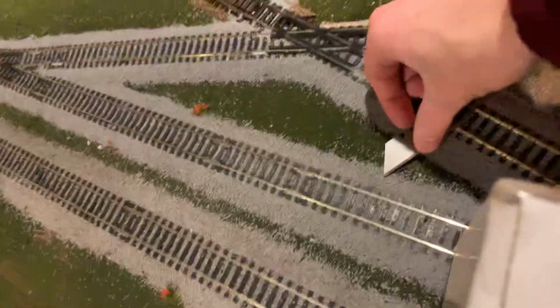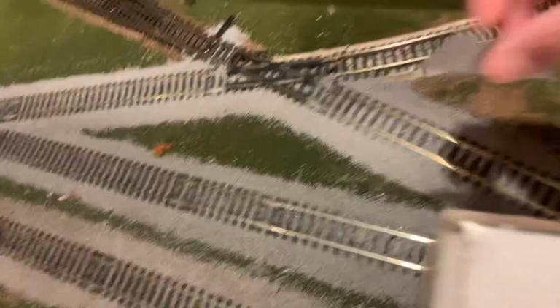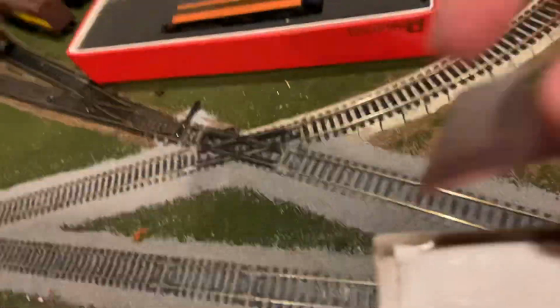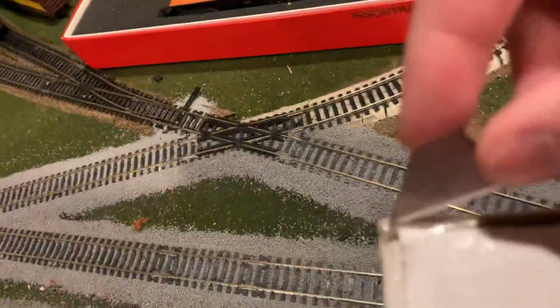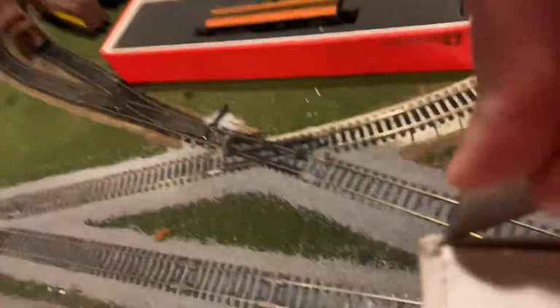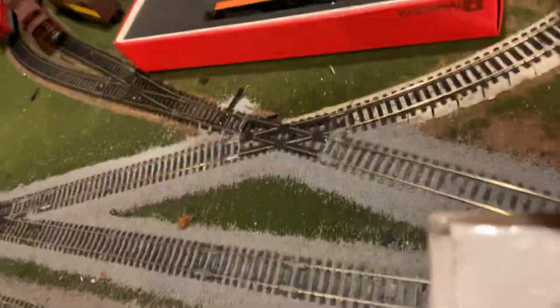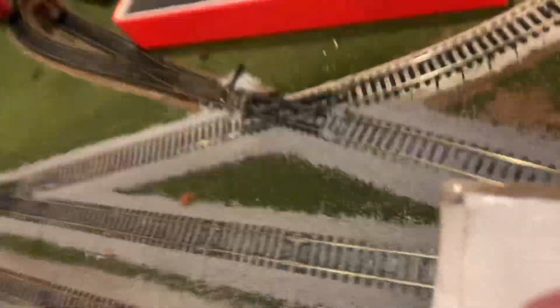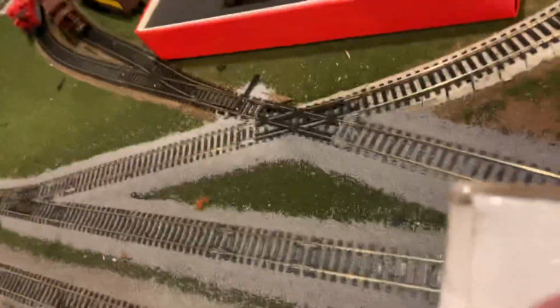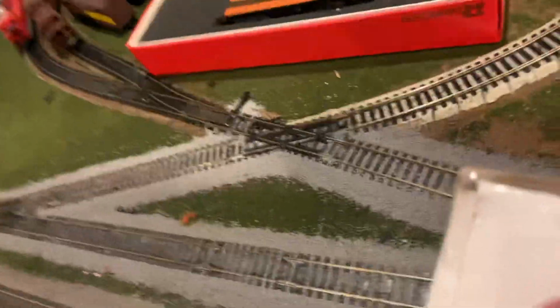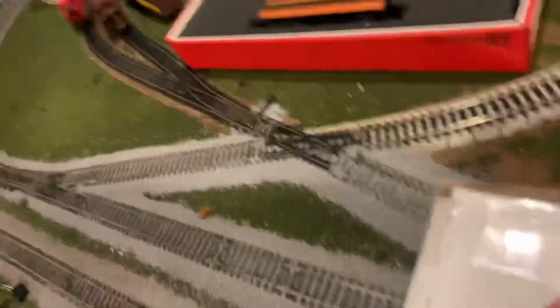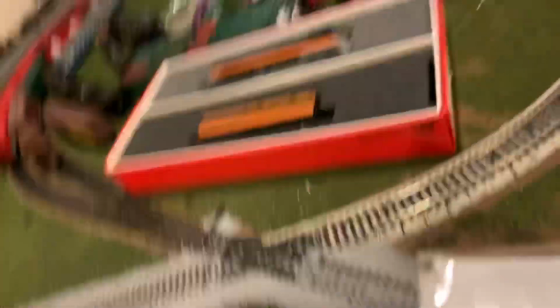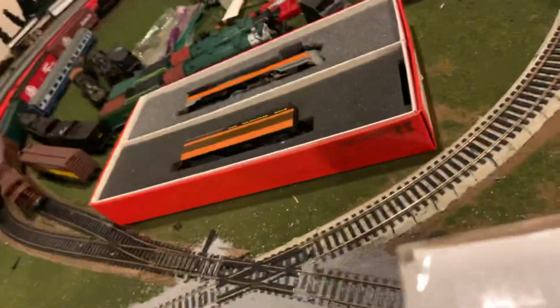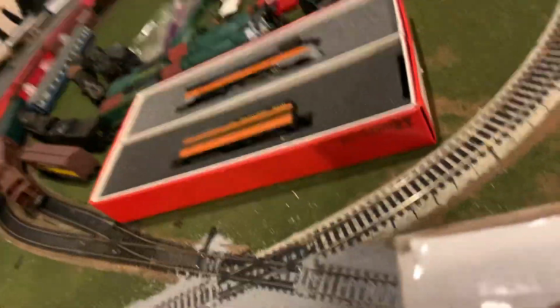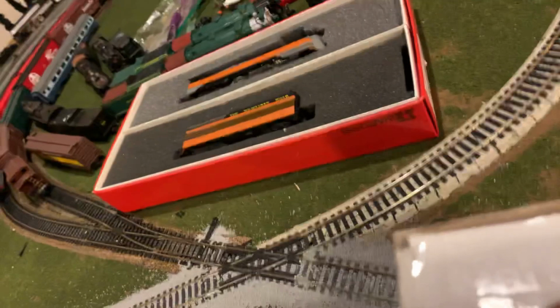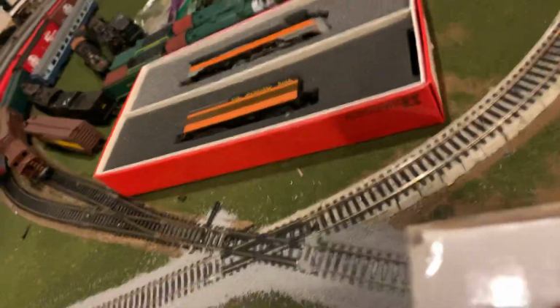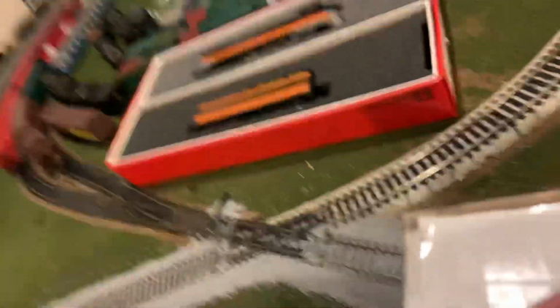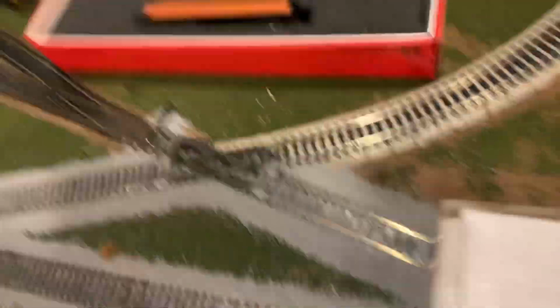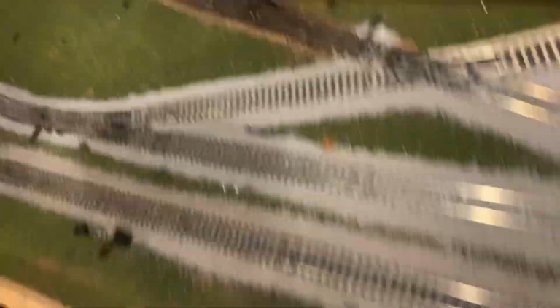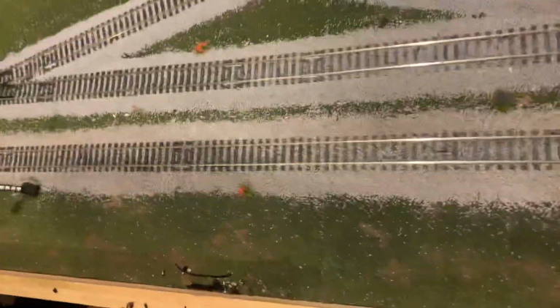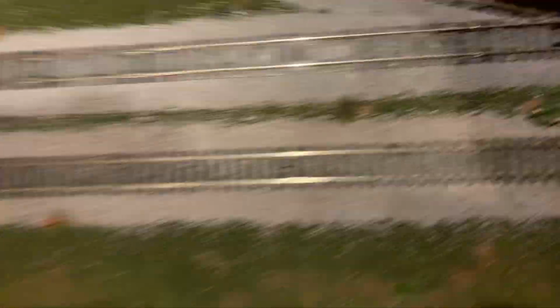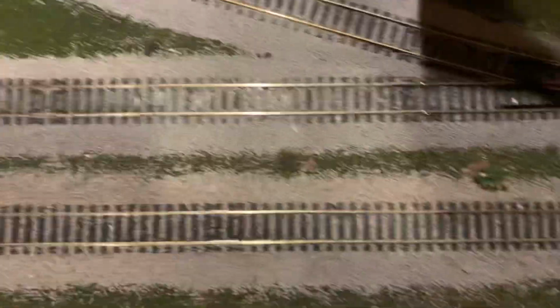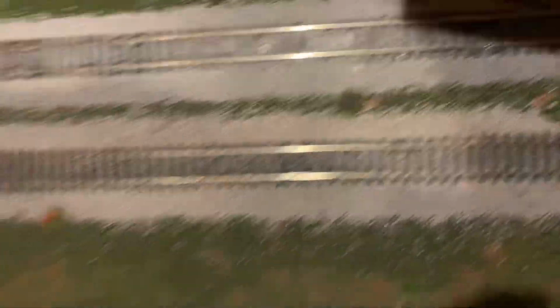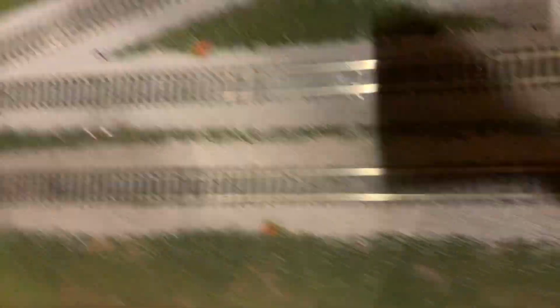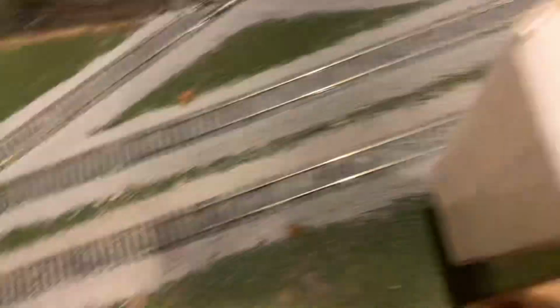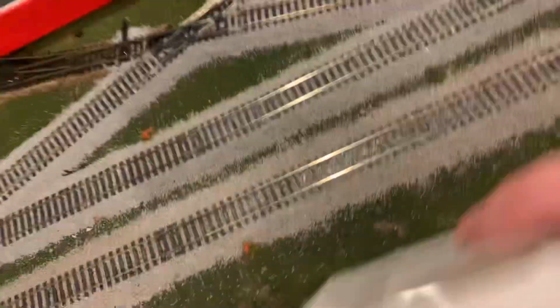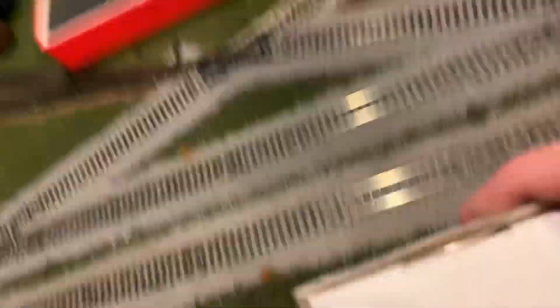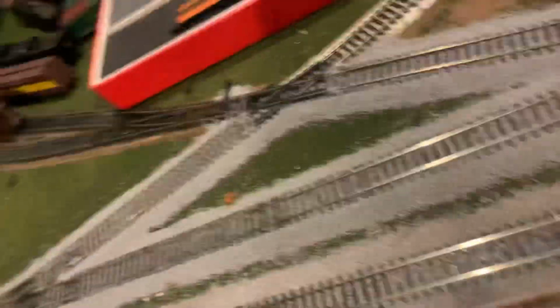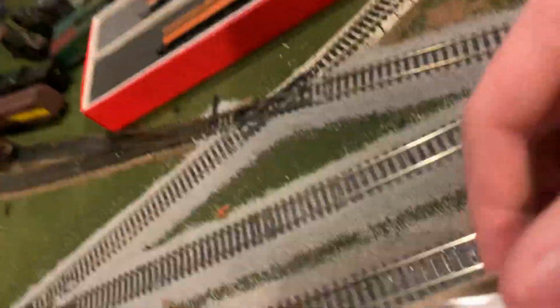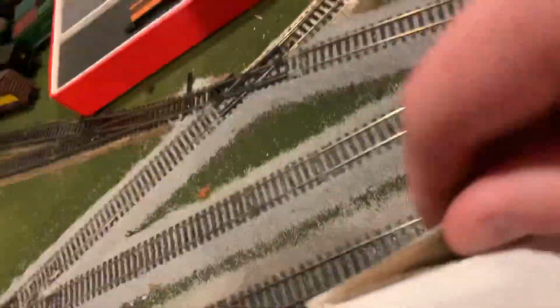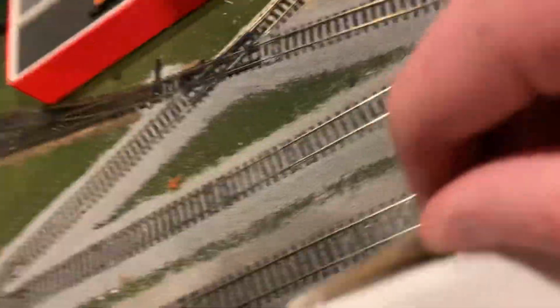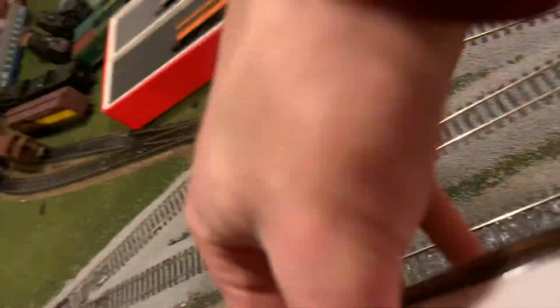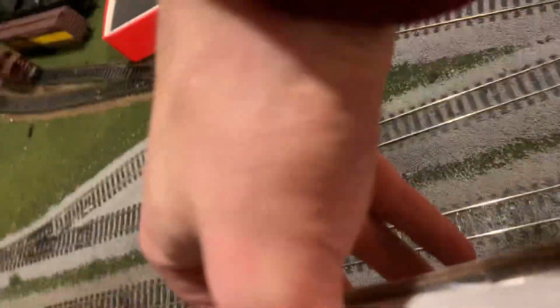Lots of tape to slice on this one. I think I just crushed one of the scenic tufts — yeah, I did. That's fine, you can't even notice. But I've smashed it anyway.